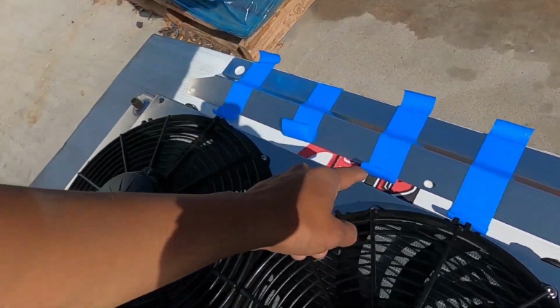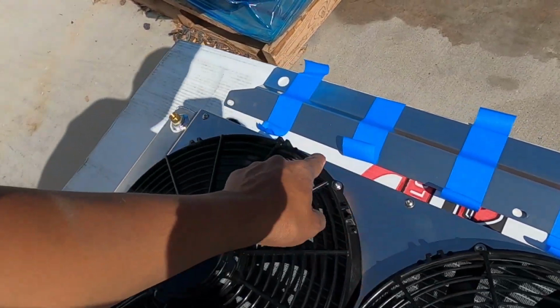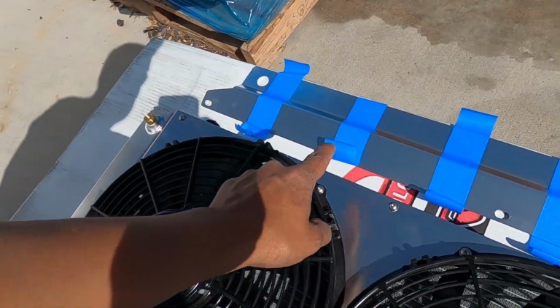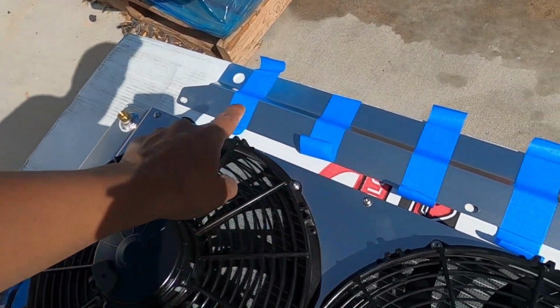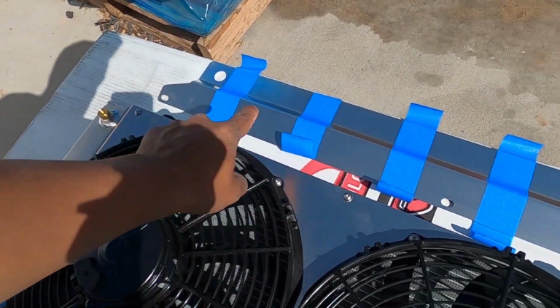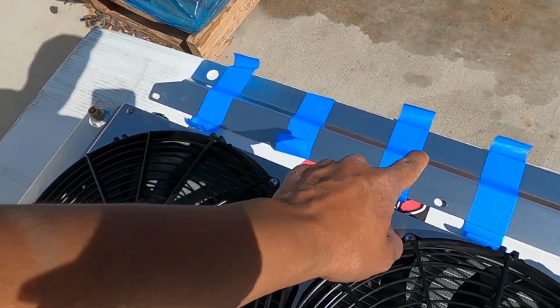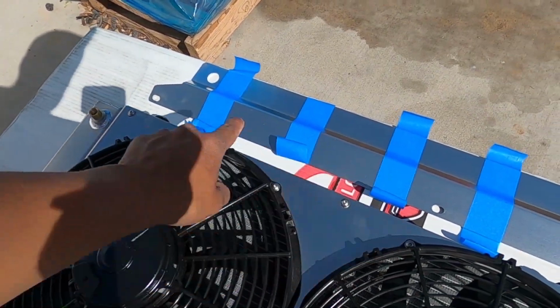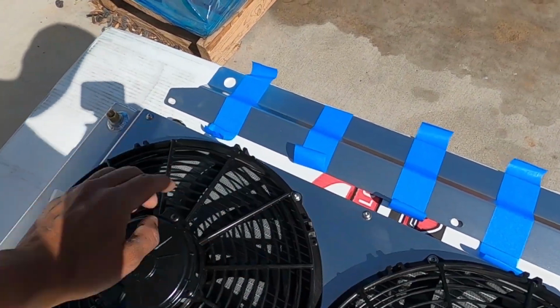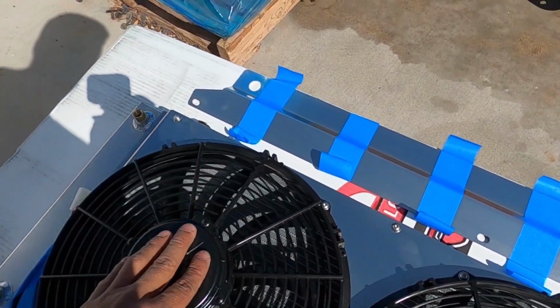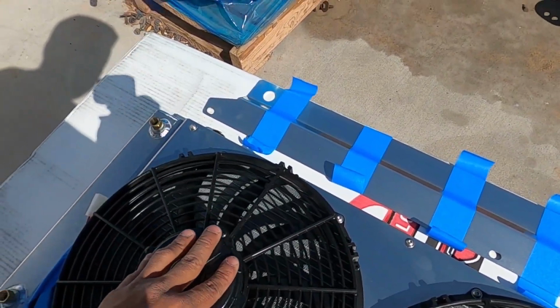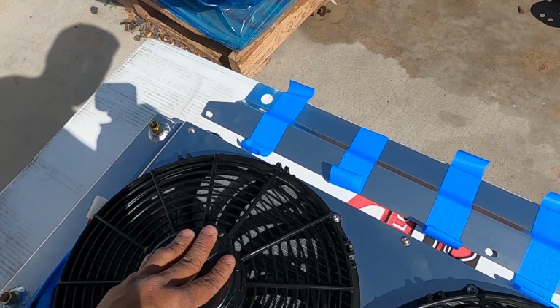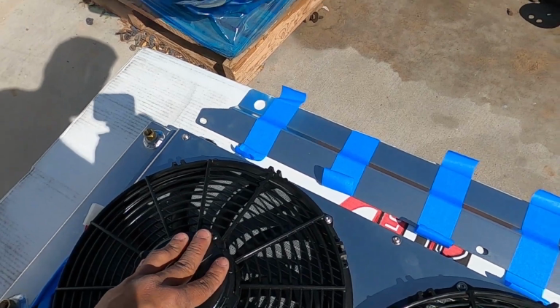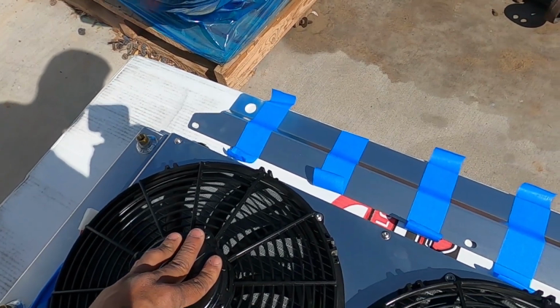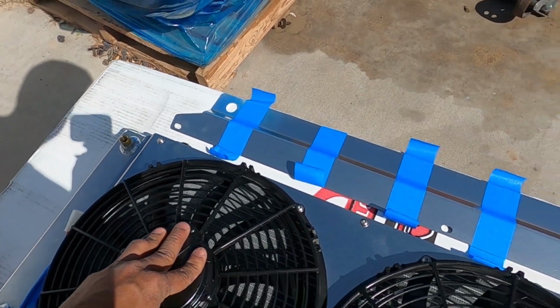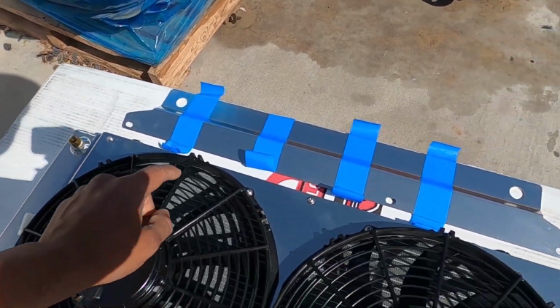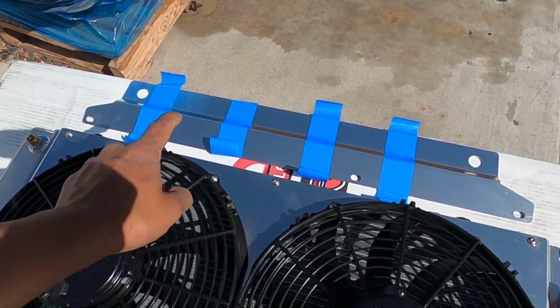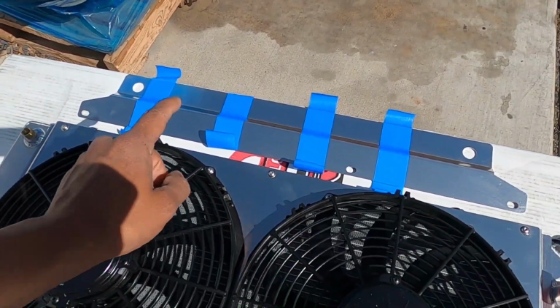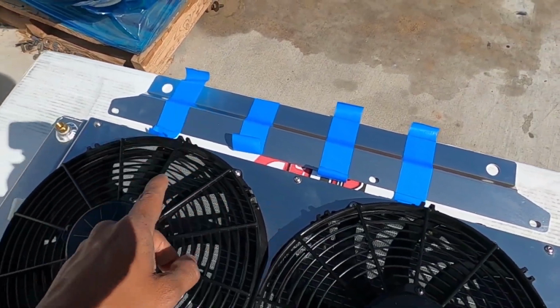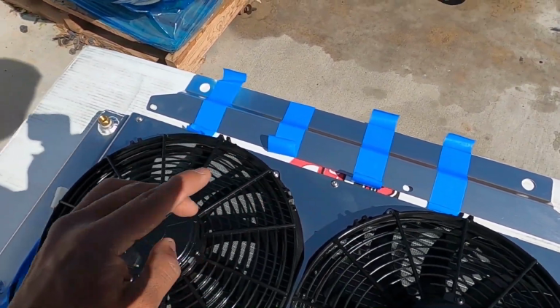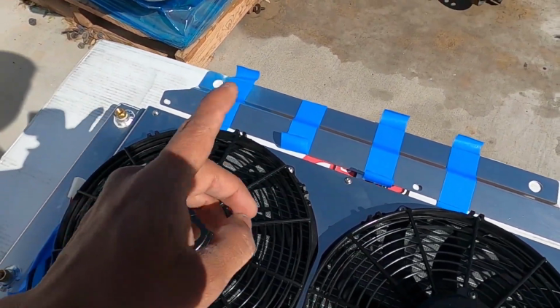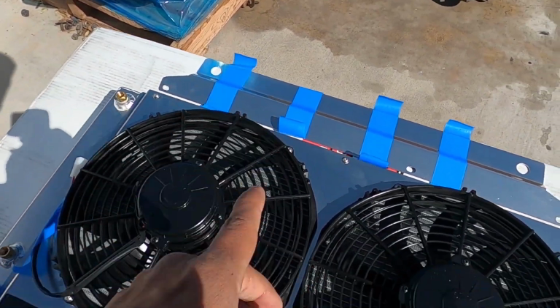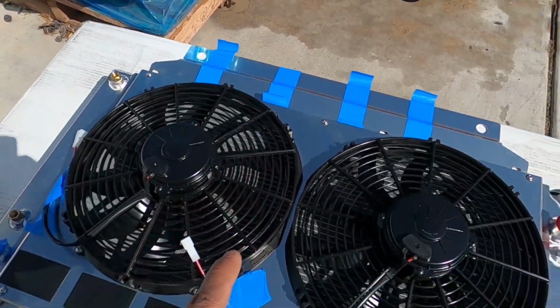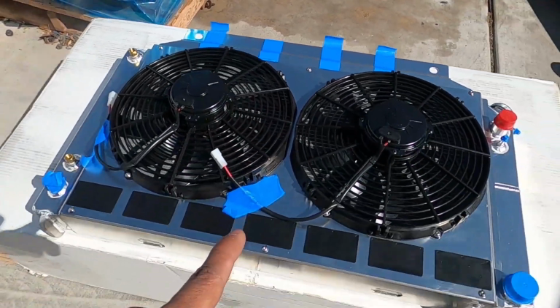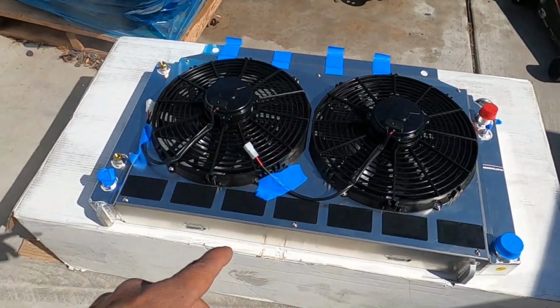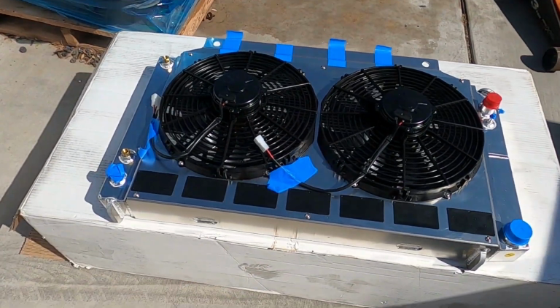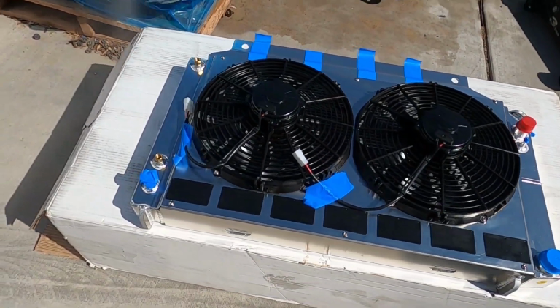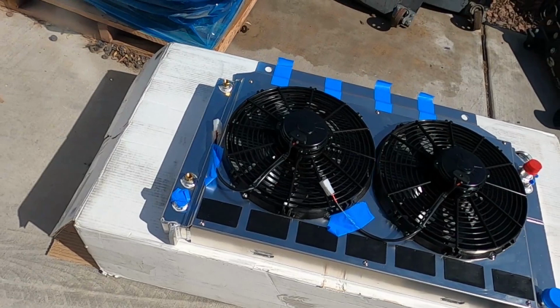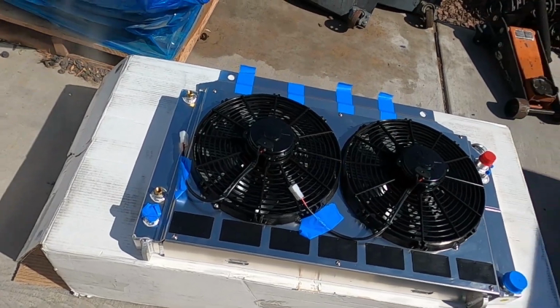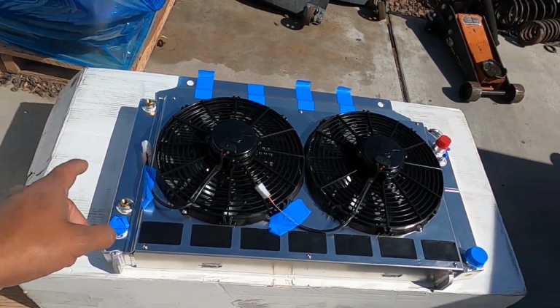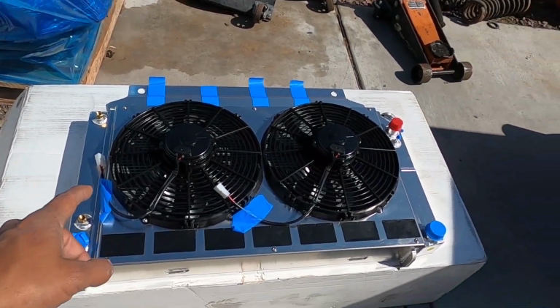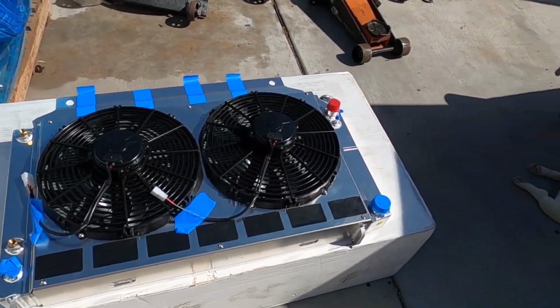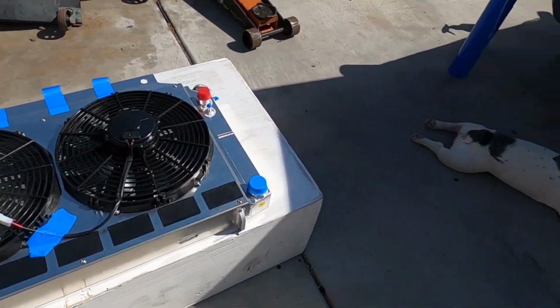It also came with this little shroud as well, kind of a mount. We'll see if we use that — I'm not sure if we'll use it, but we'll definitely use it for mock-up purposes. Let's go ahead and throw this thing in real quick.